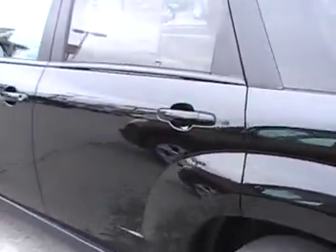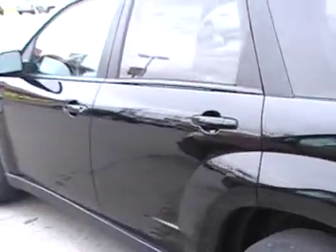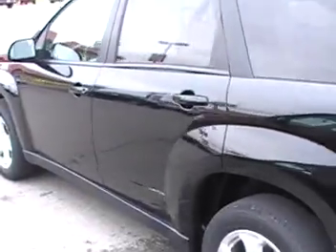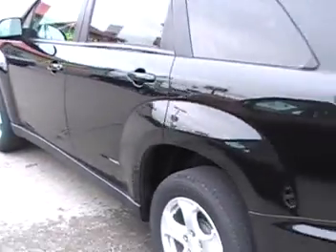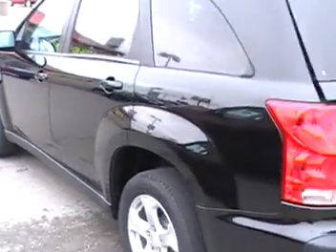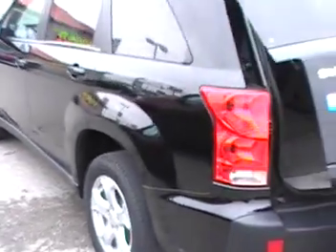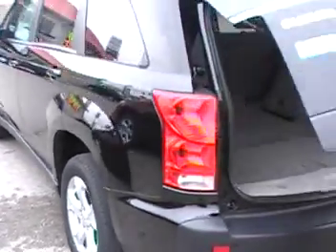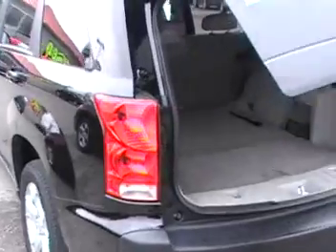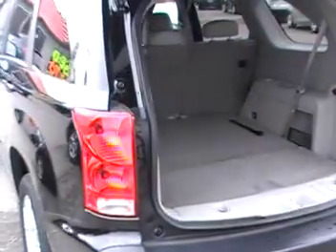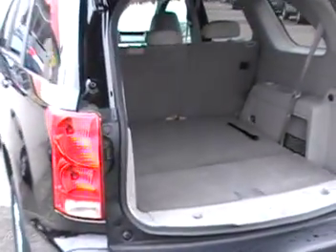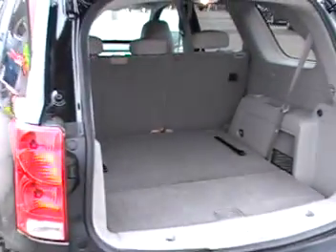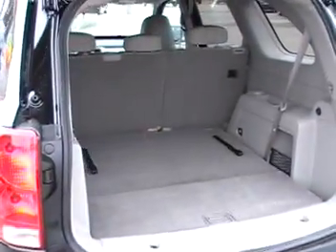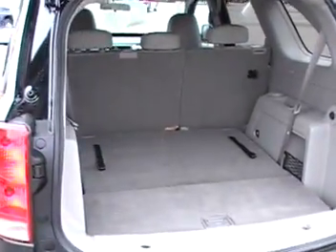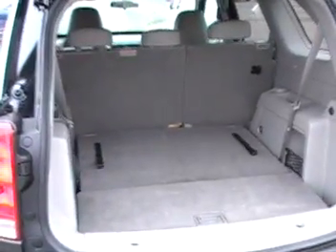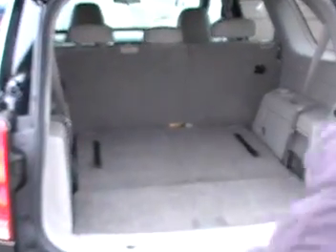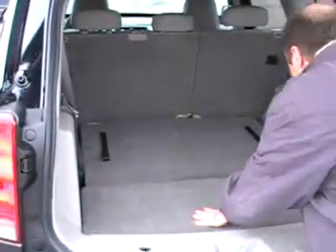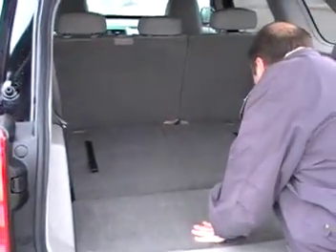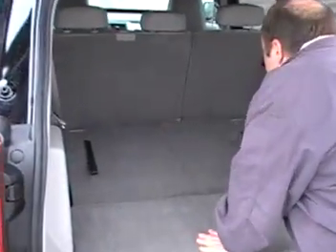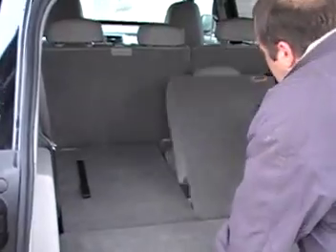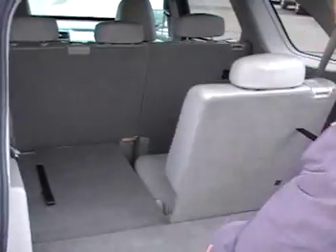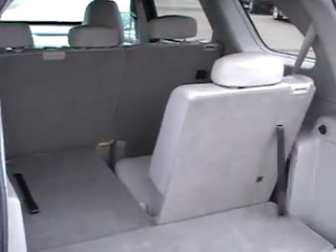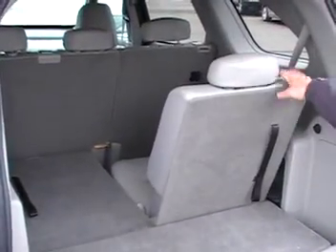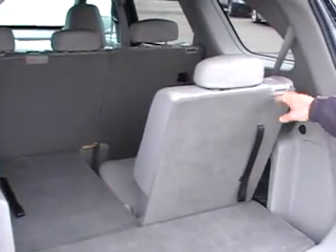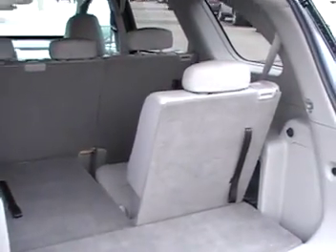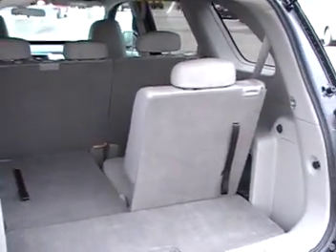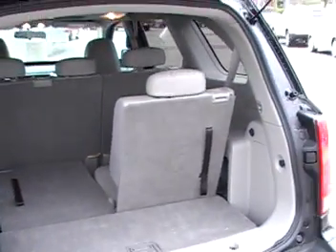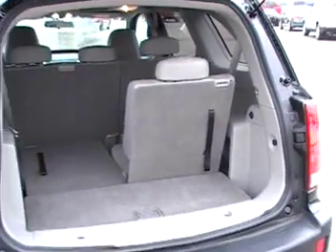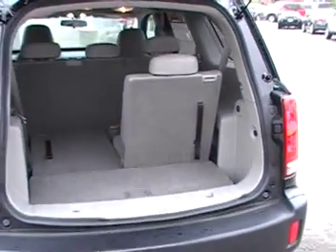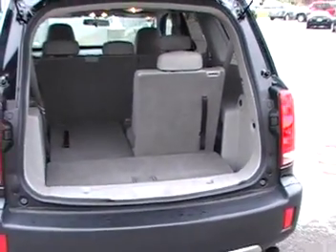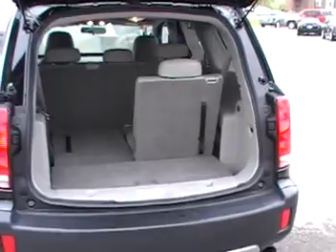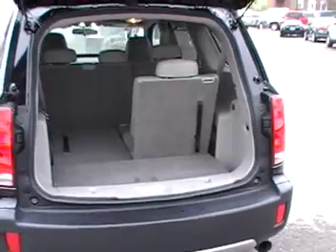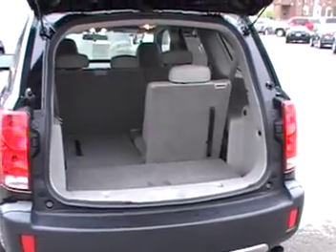Come around back — let me show you the cargo space back here. Look at that cargo space in the back. By the way, this one does have the available third row seat. With your third row seat up, you still have plenty of cargo space in the back.